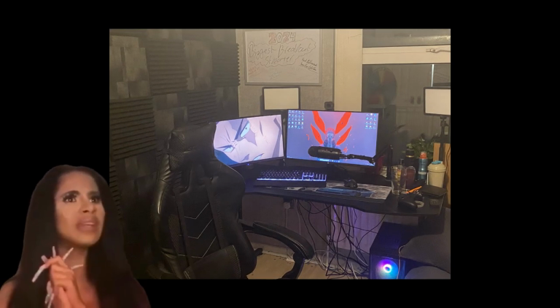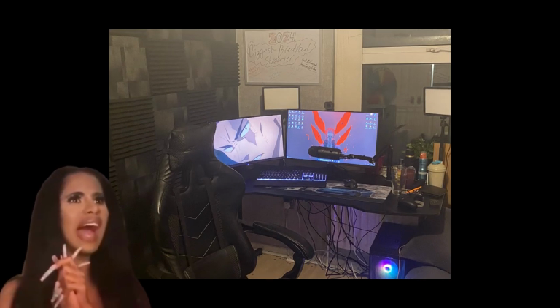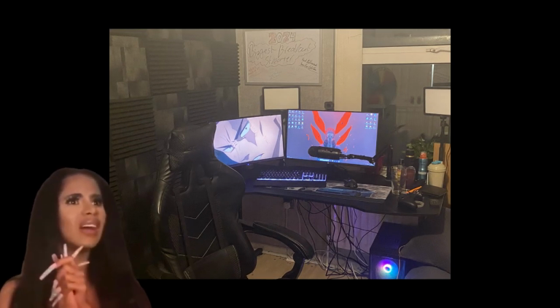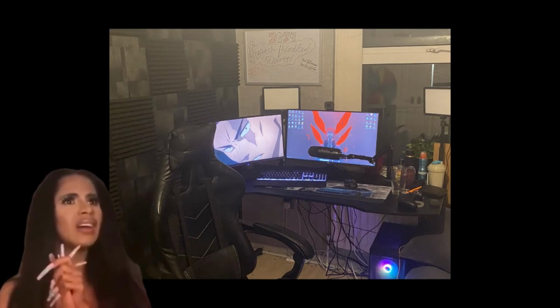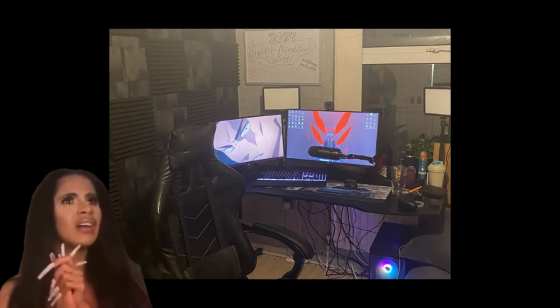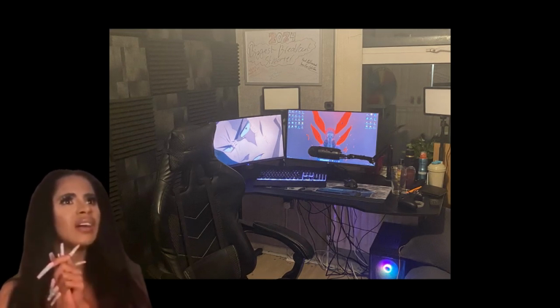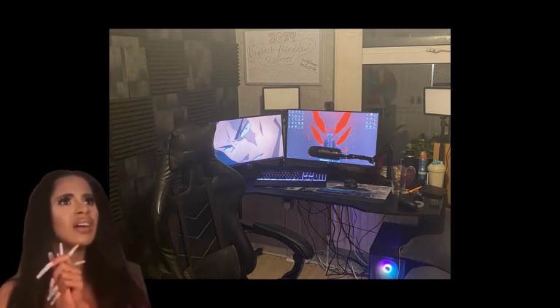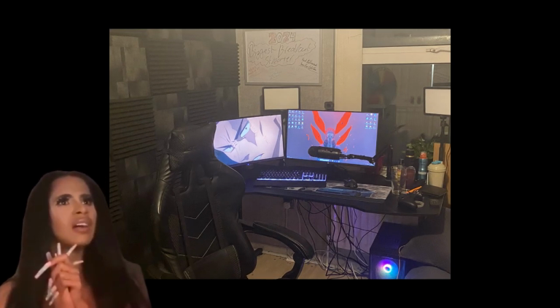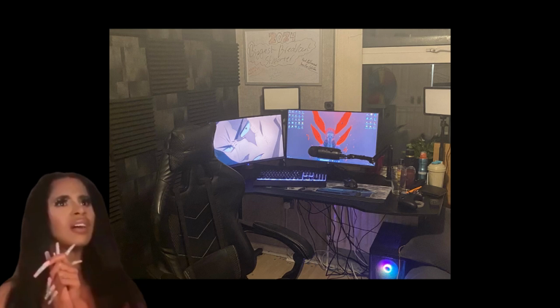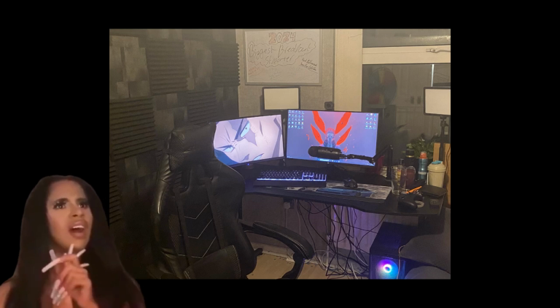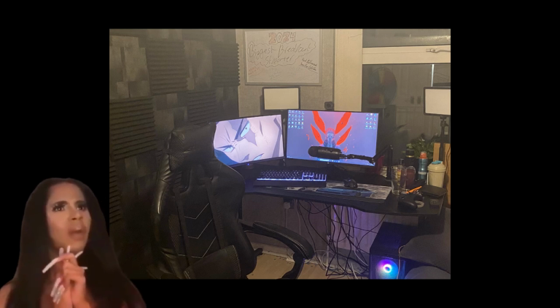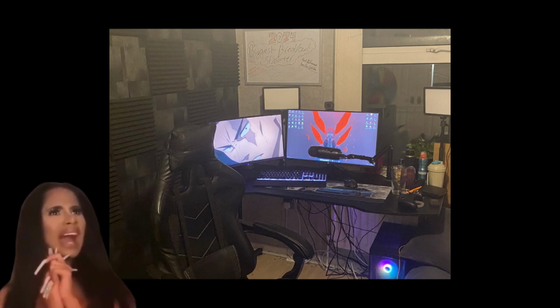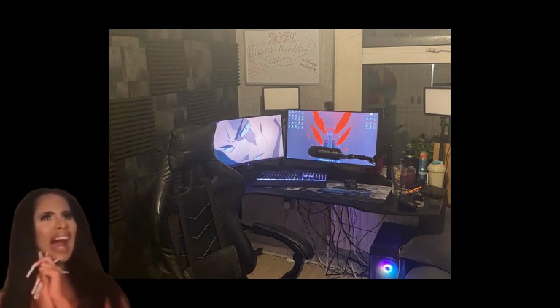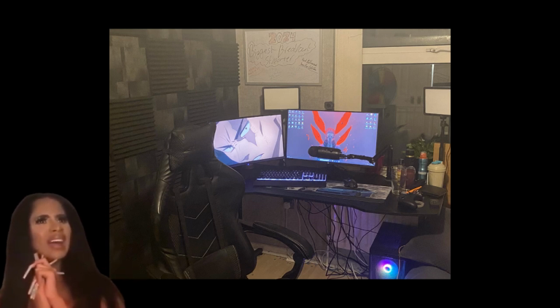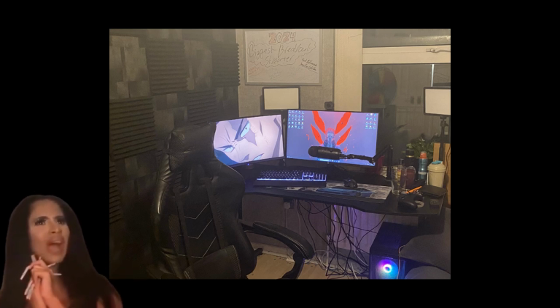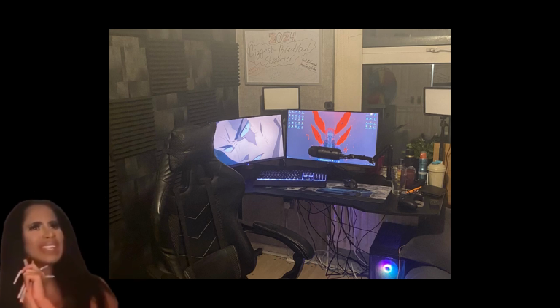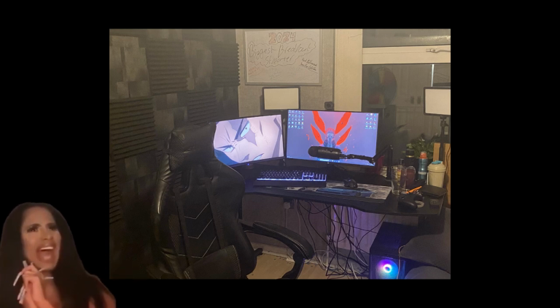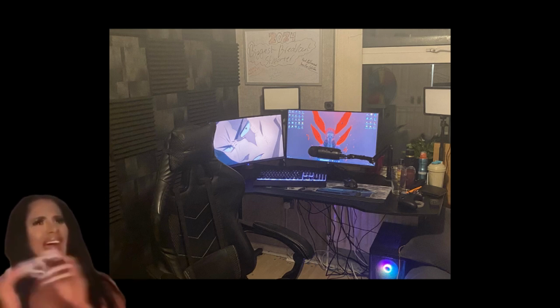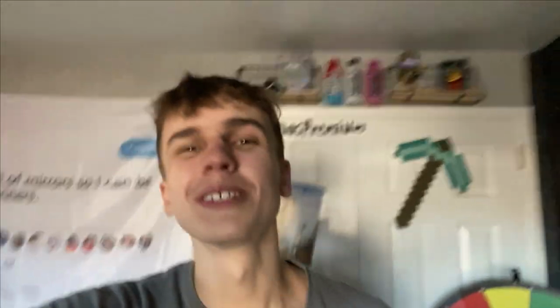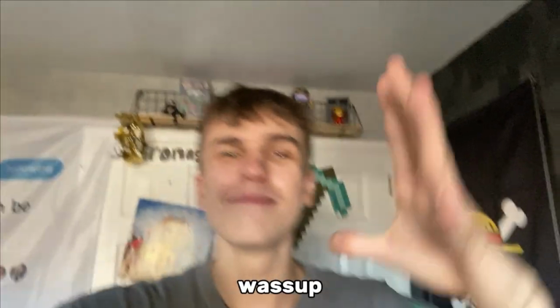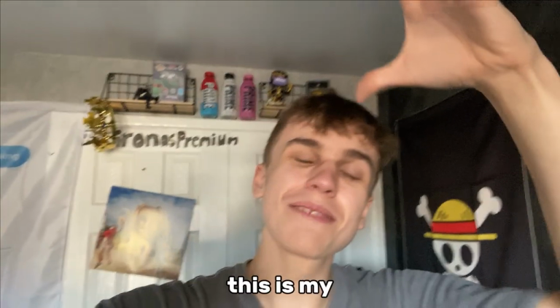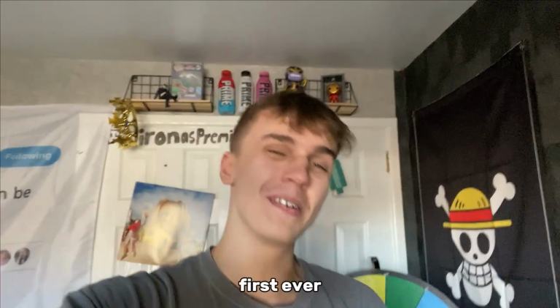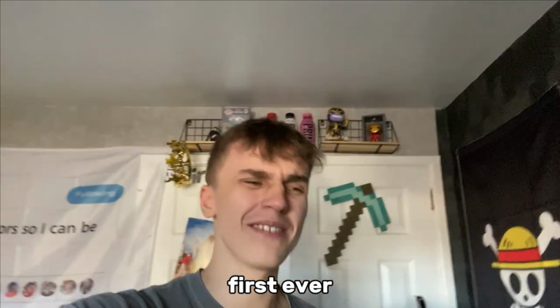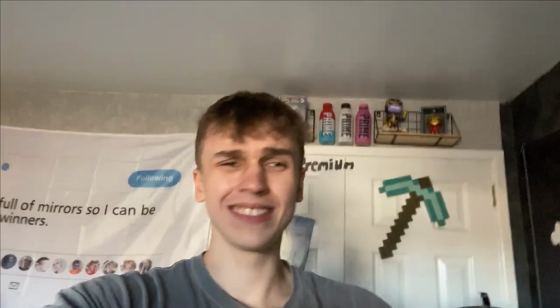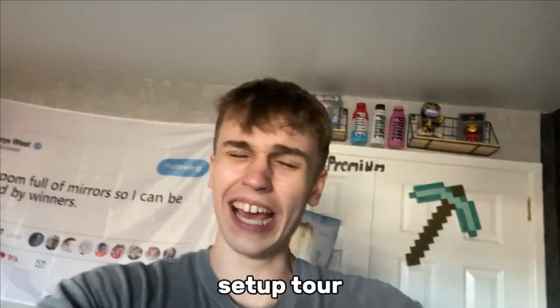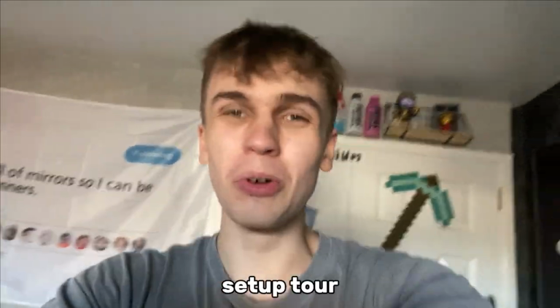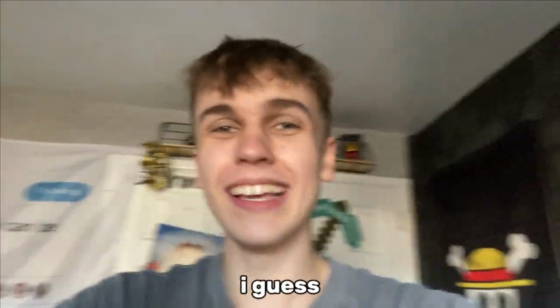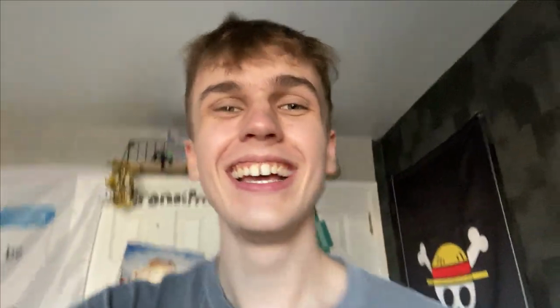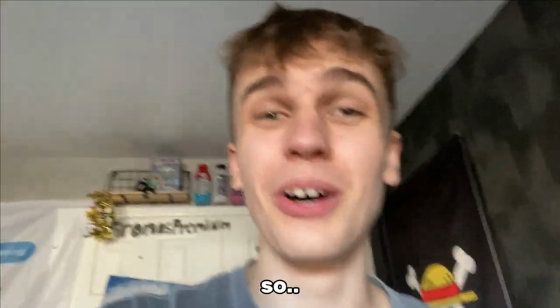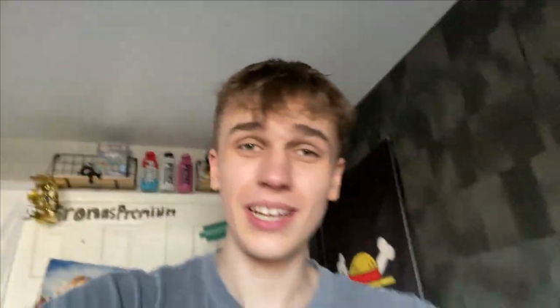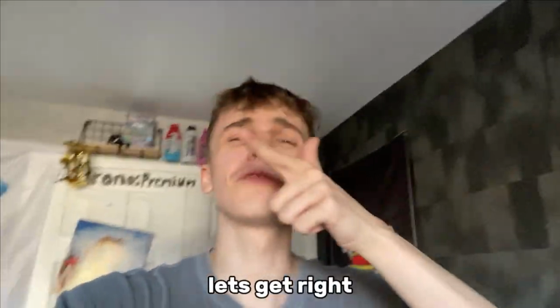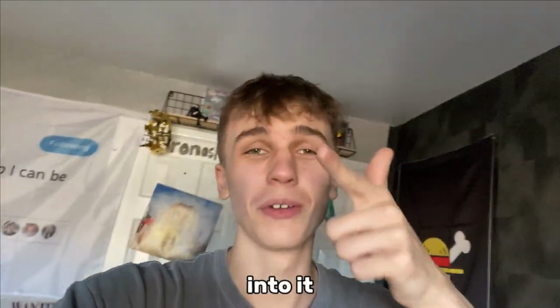Oh my god, what is that? This is my first ever setup tour, I guess. So let's get right into it.